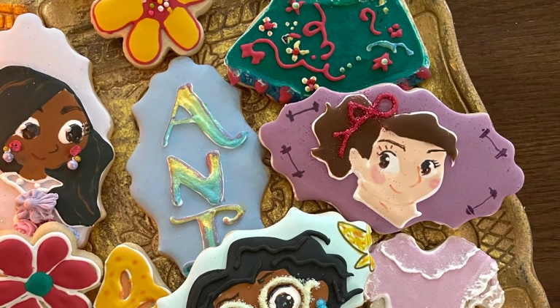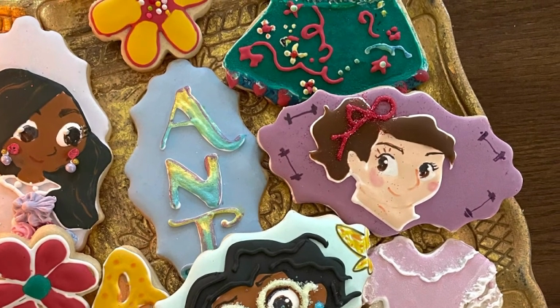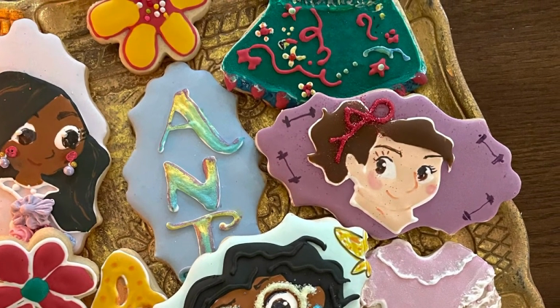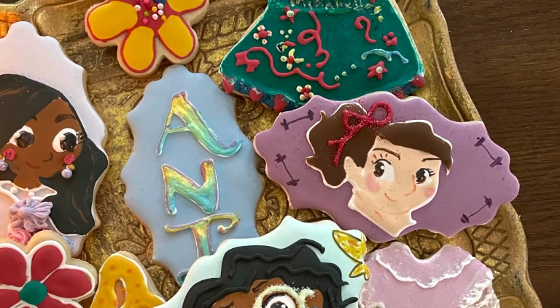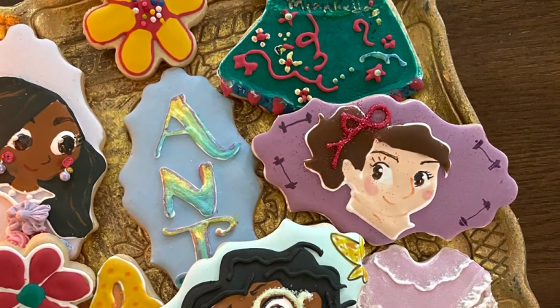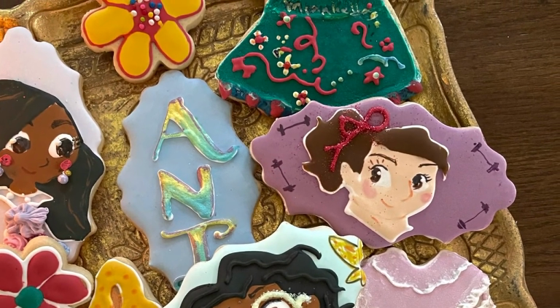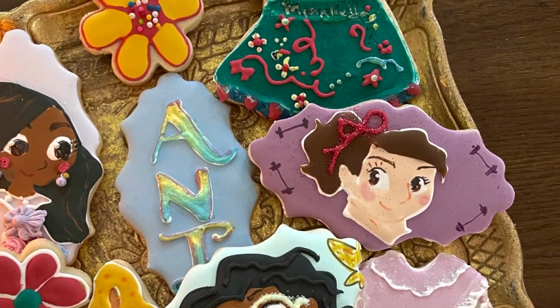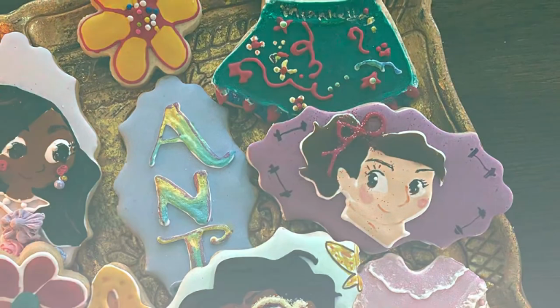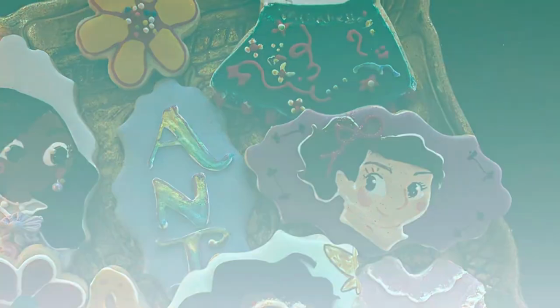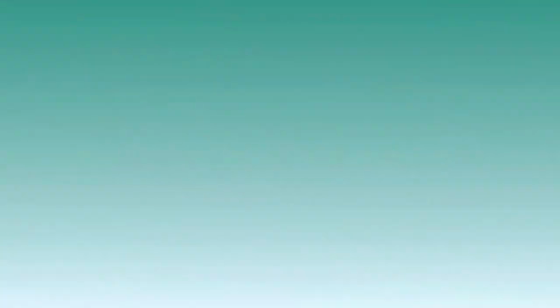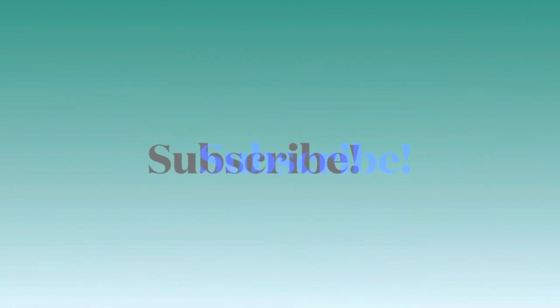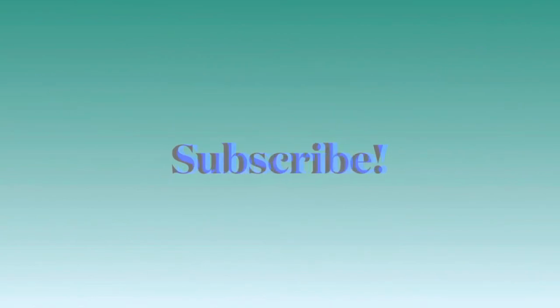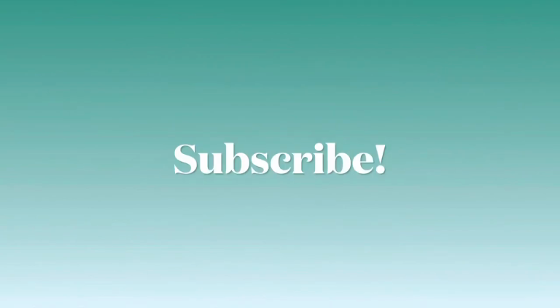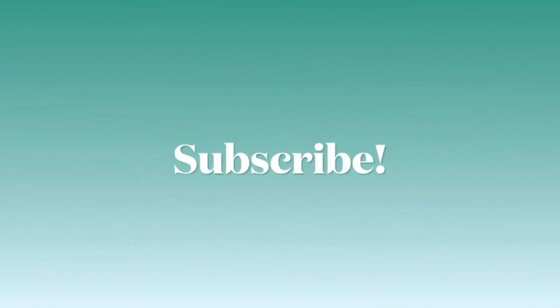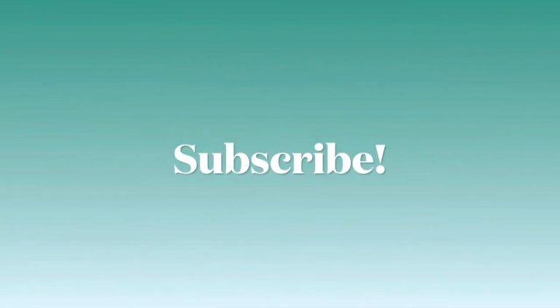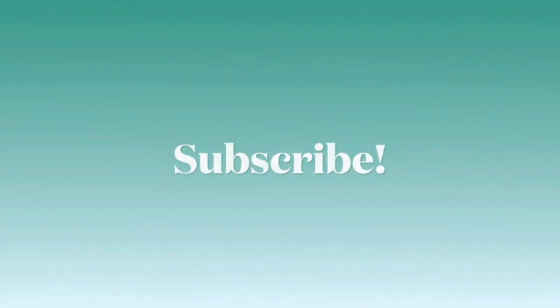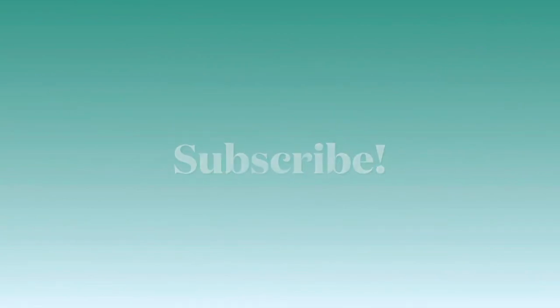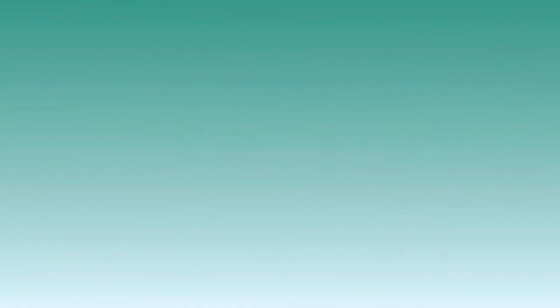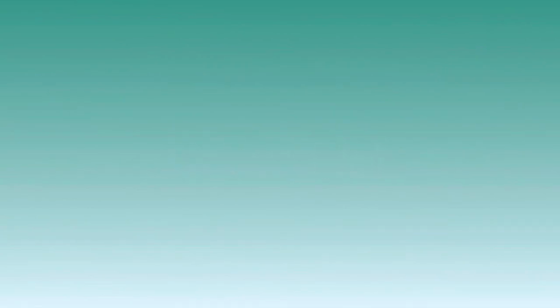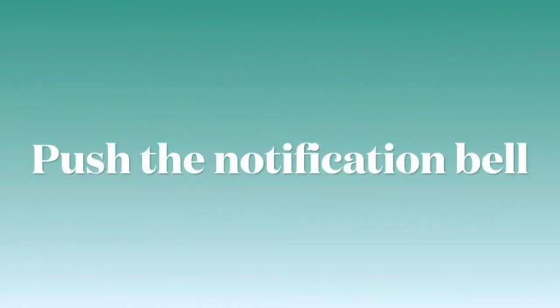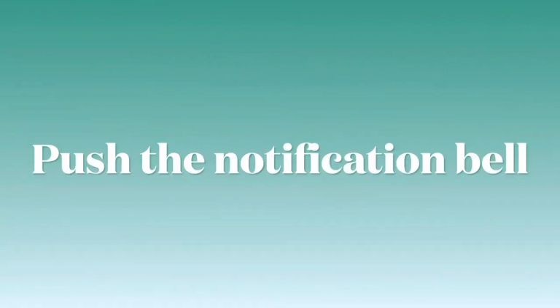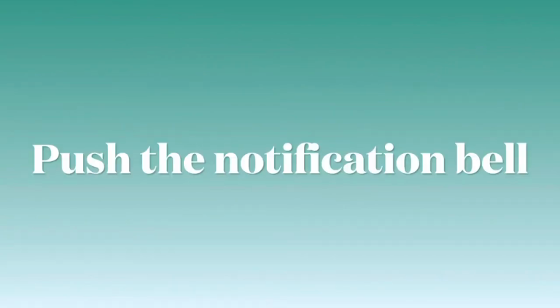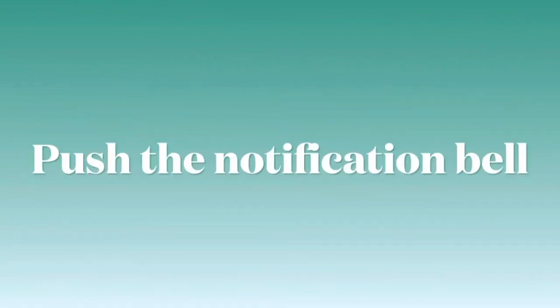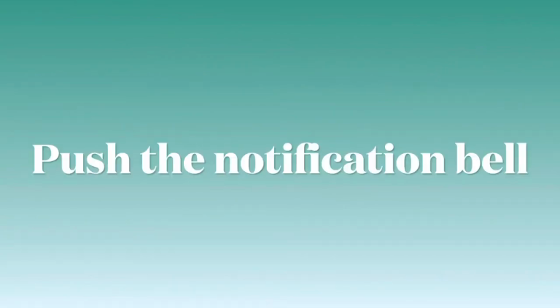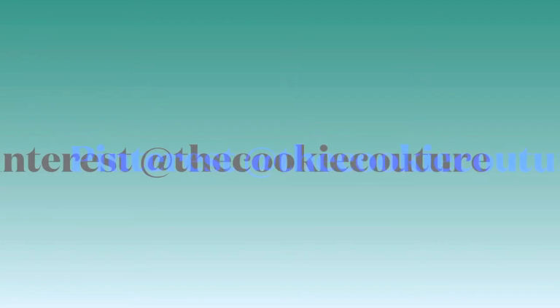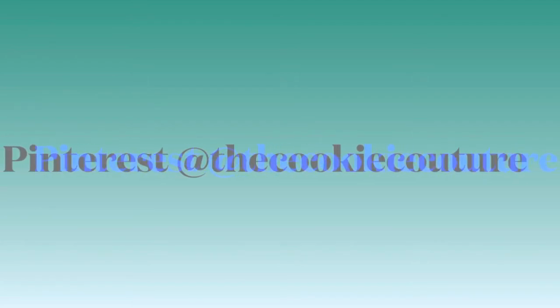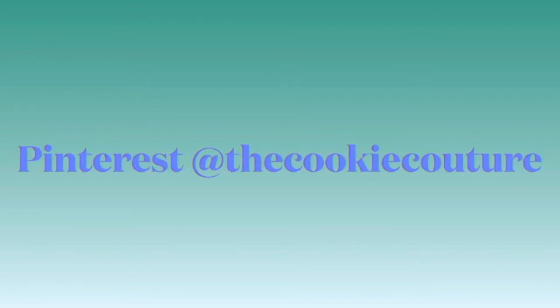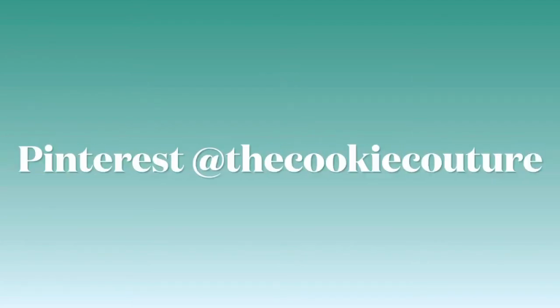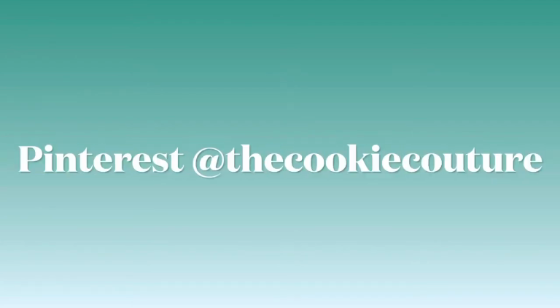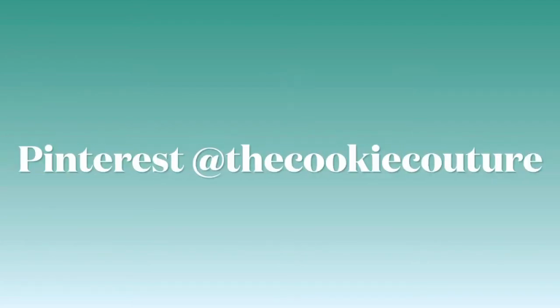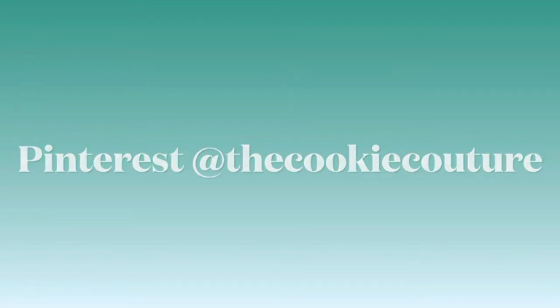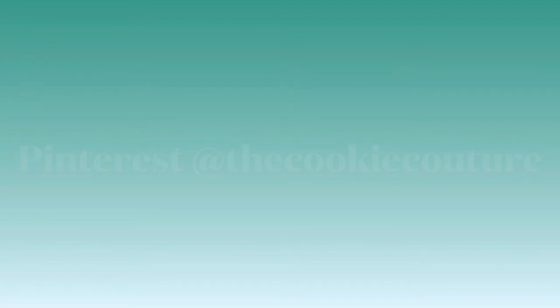Thank you so much for watching this video! If you like it, please don't forget to give it a thumbs up. If you're new here on my channel, please don't forget to subscribe and push the notification button. See you next time — thank you so much, bye!